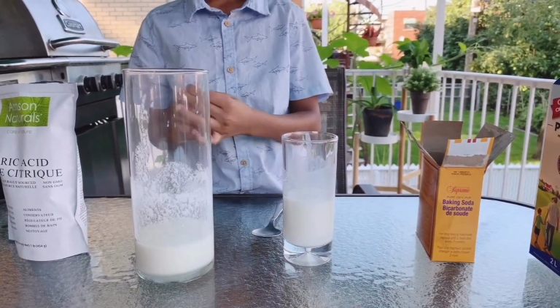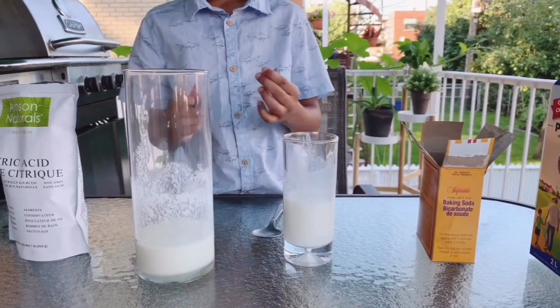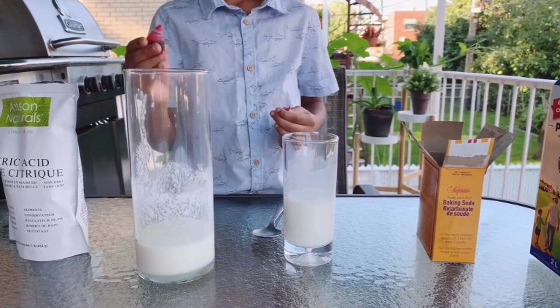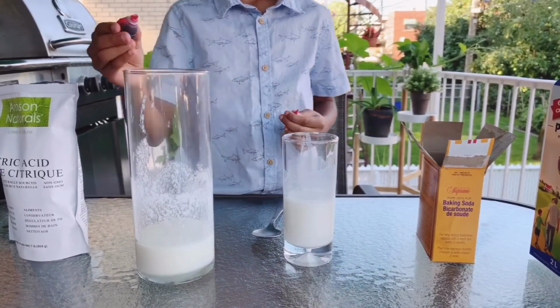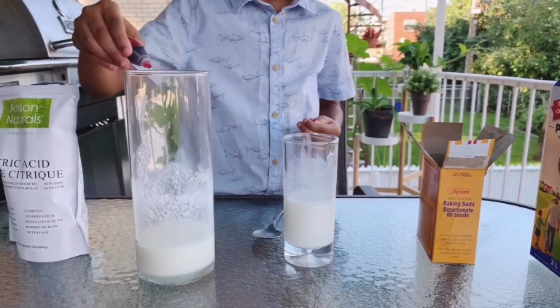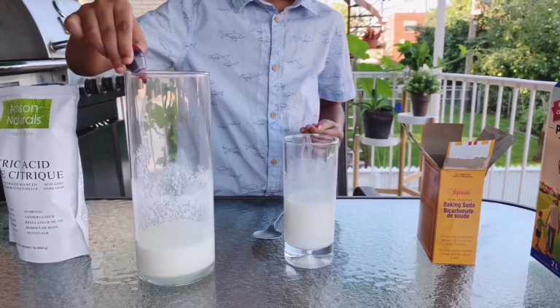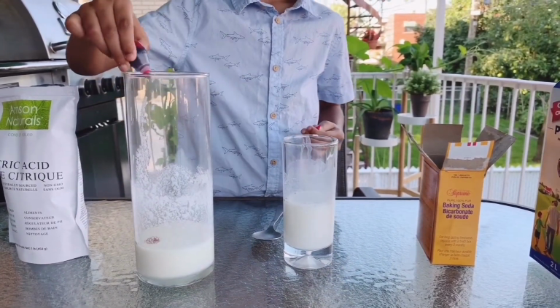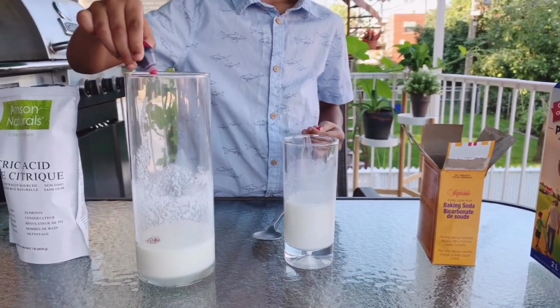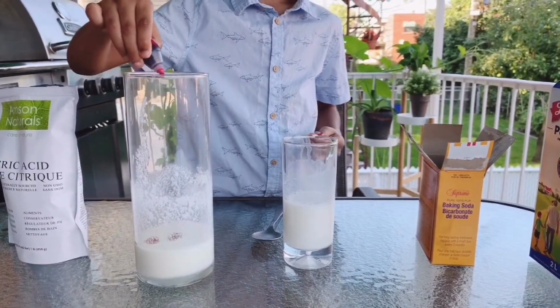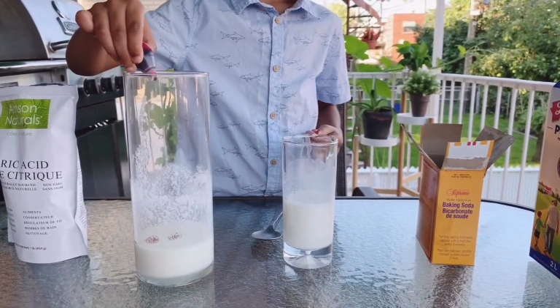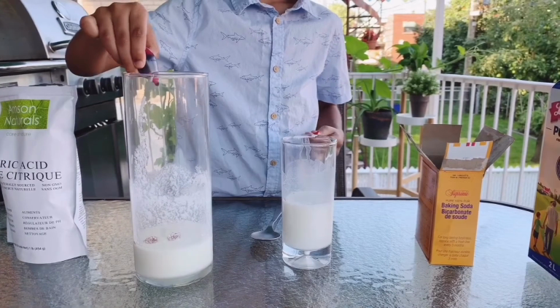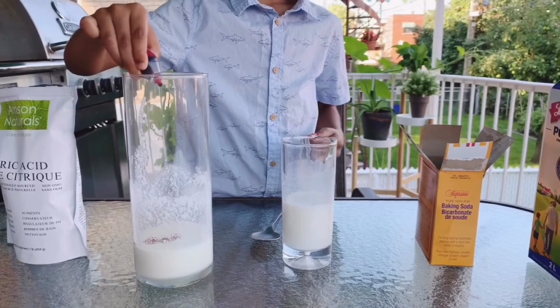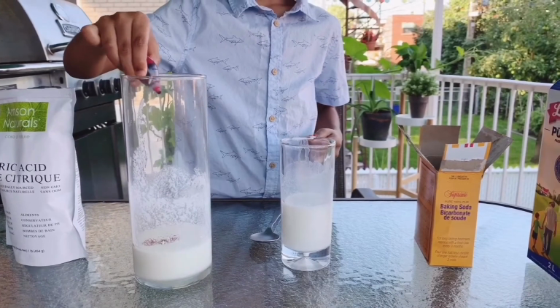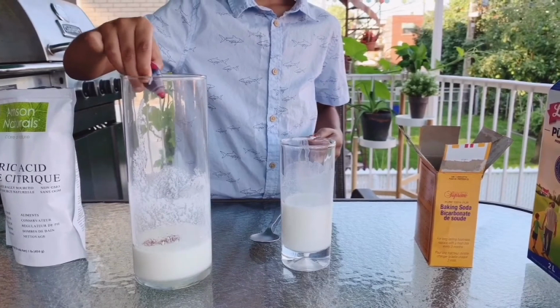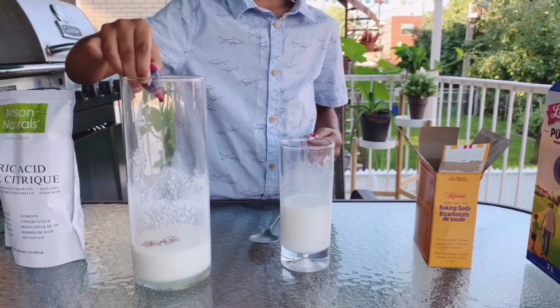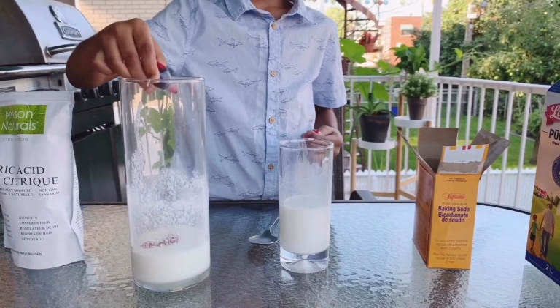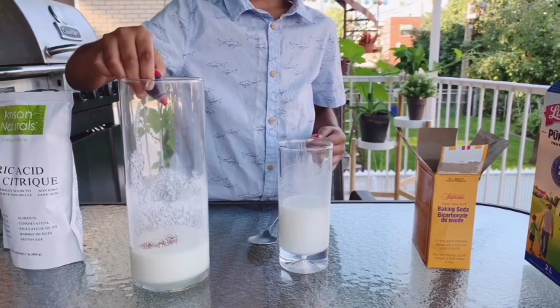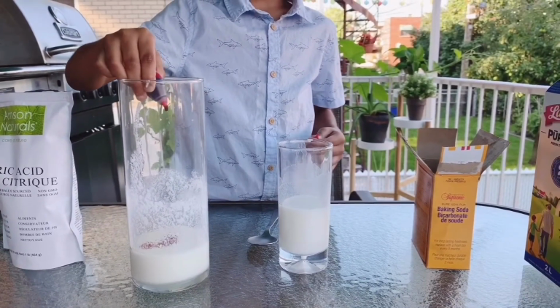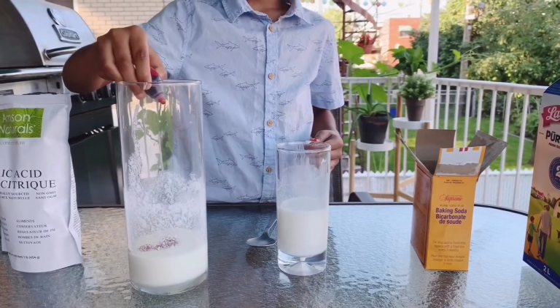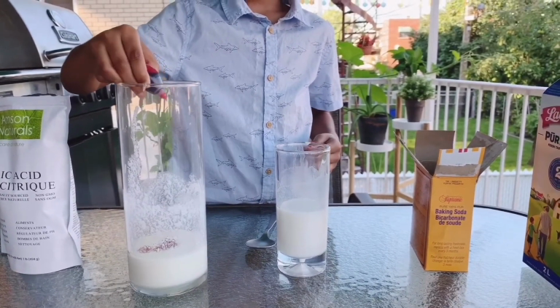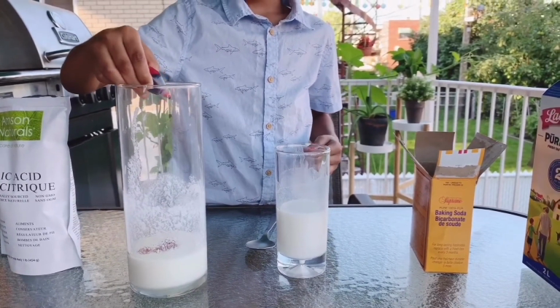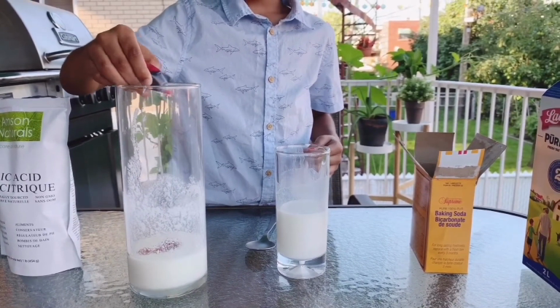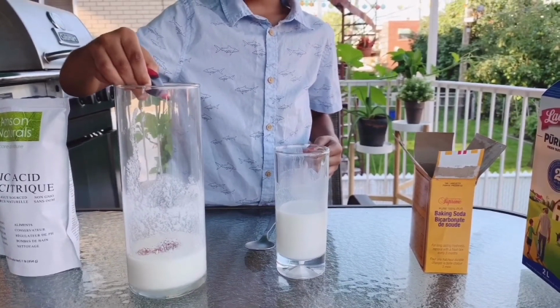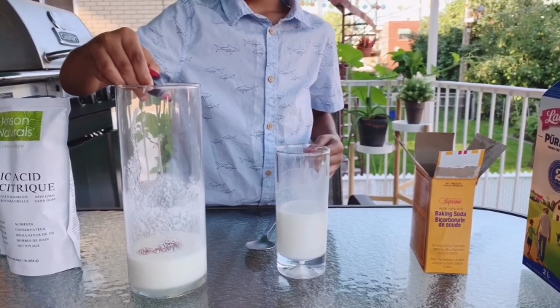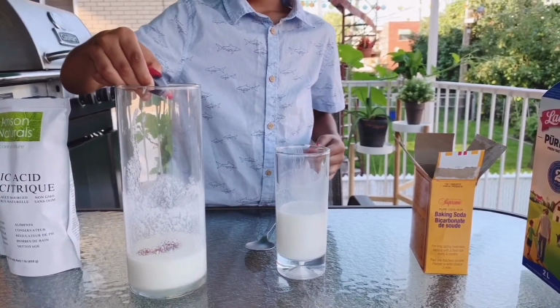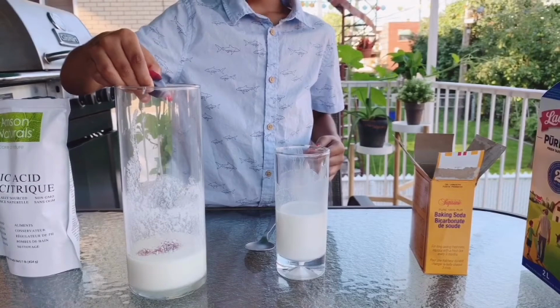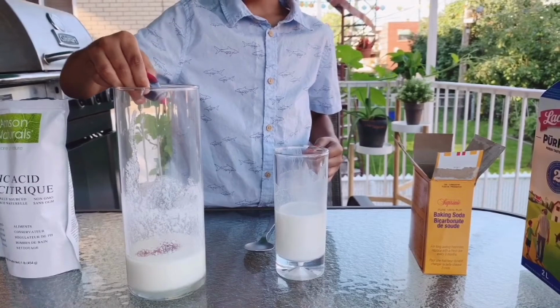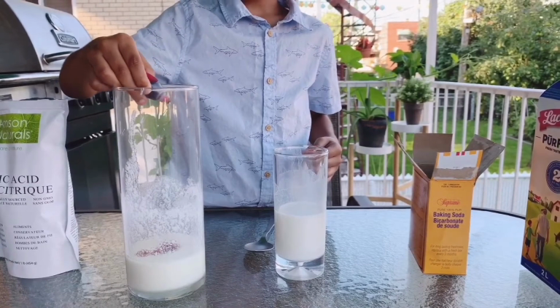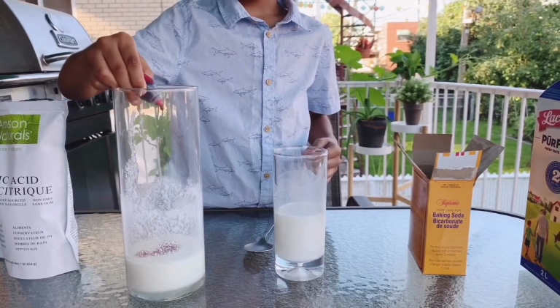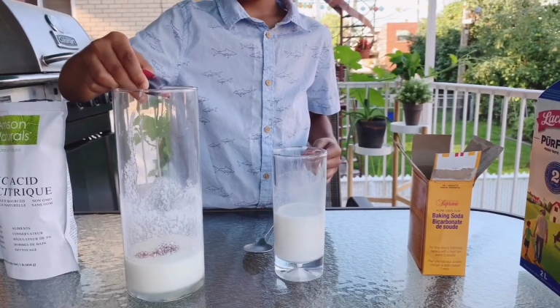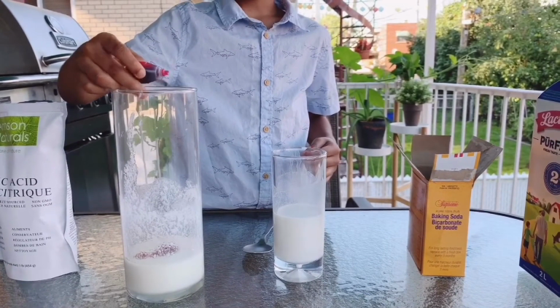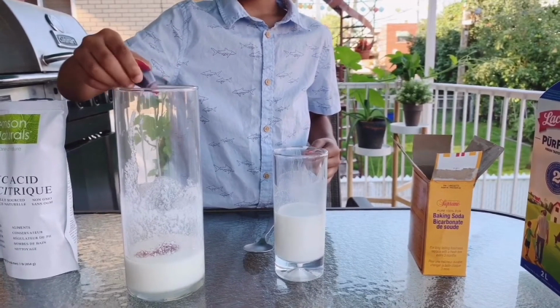Next, I will drop some different colors on both mixtures. I am using red and green. You can choose any color you like.